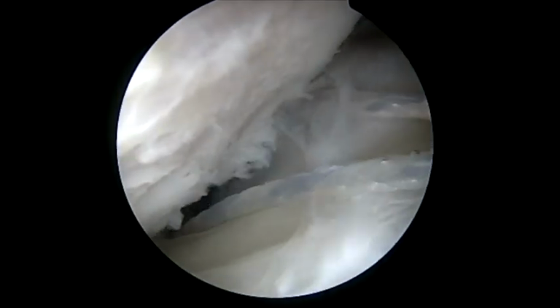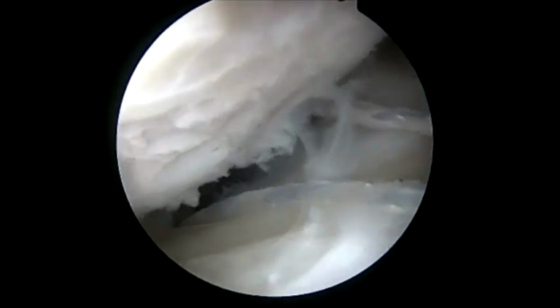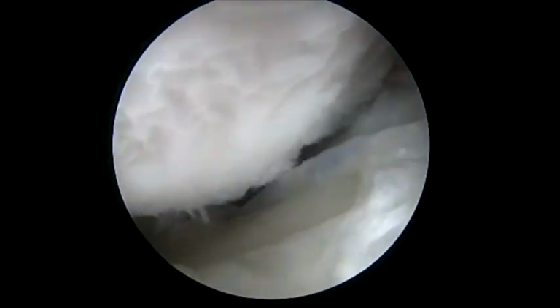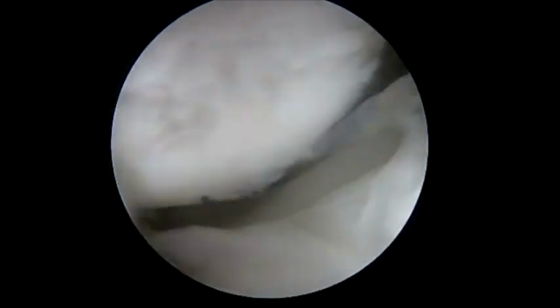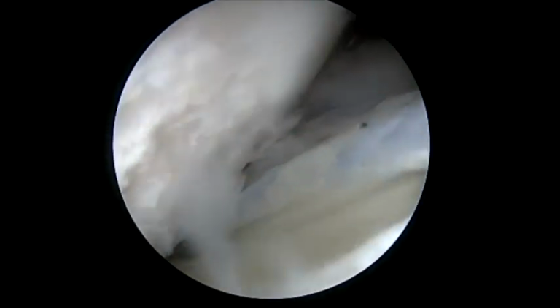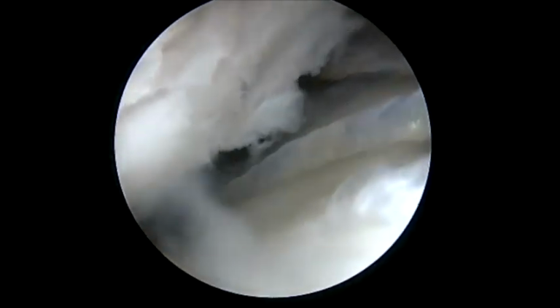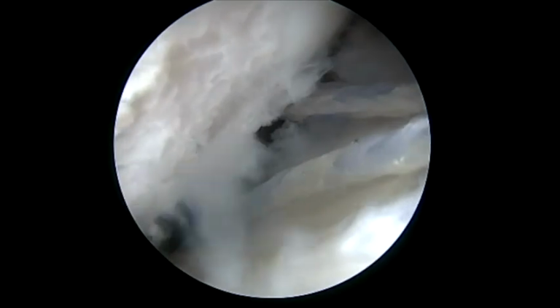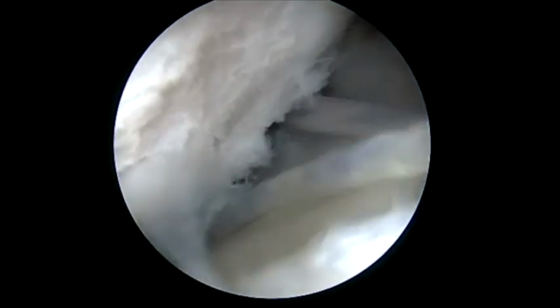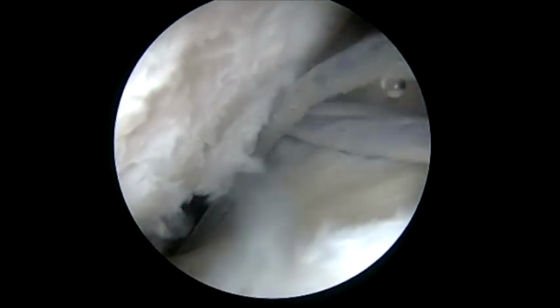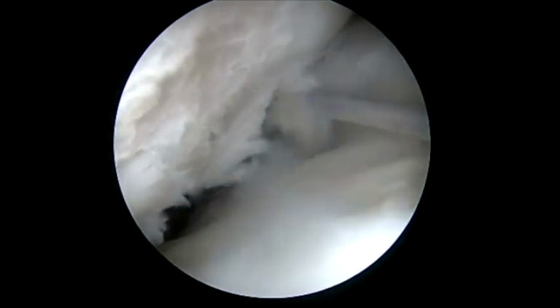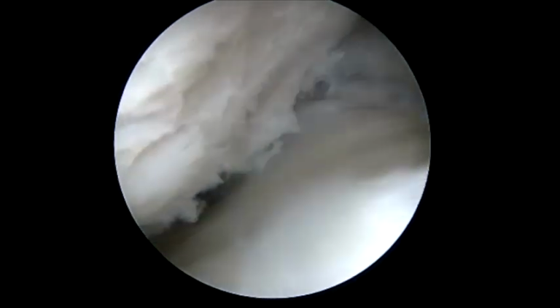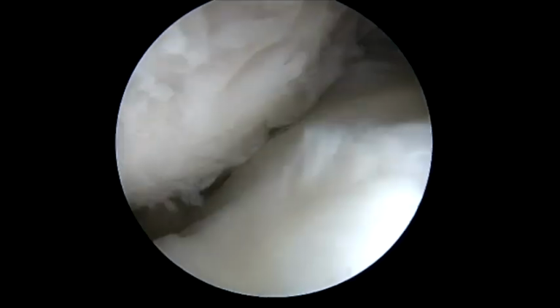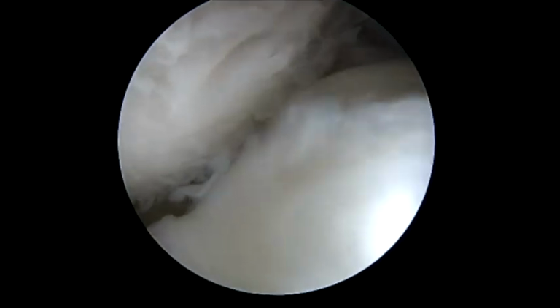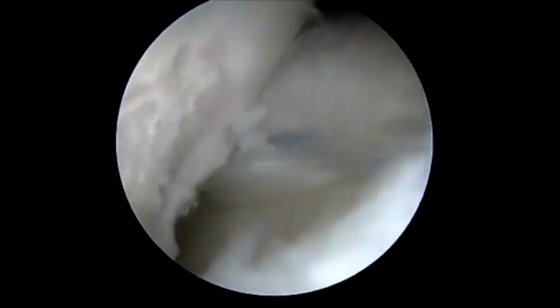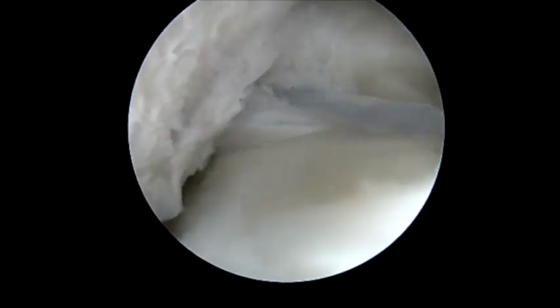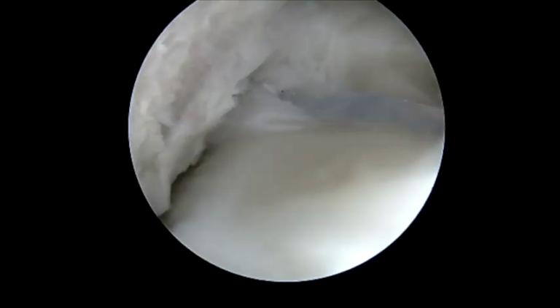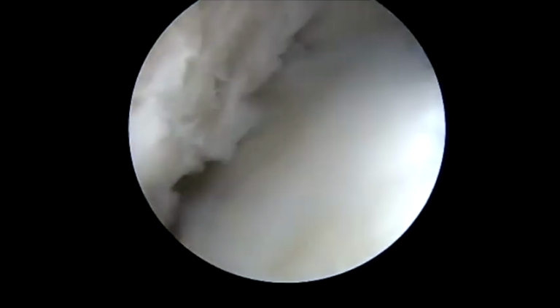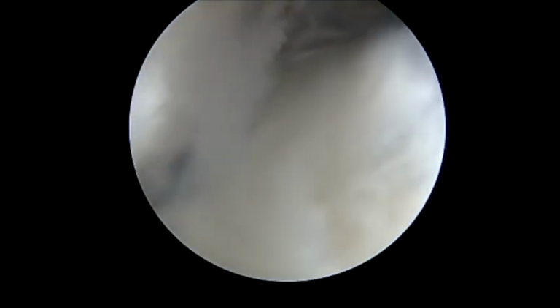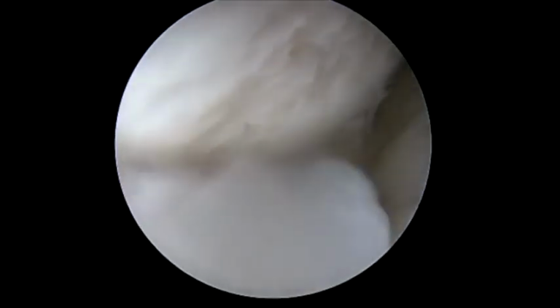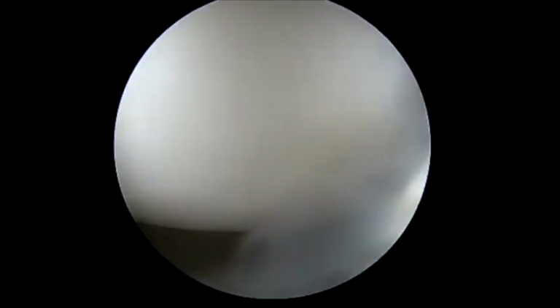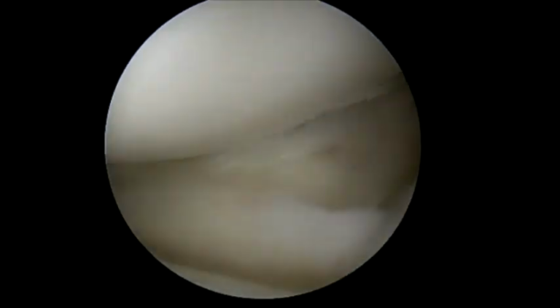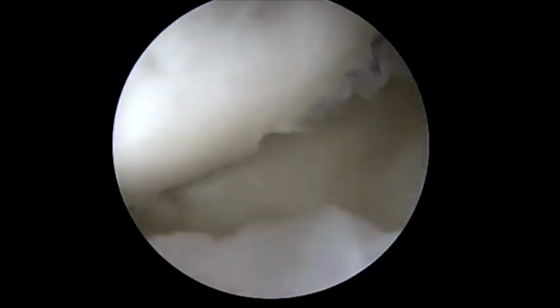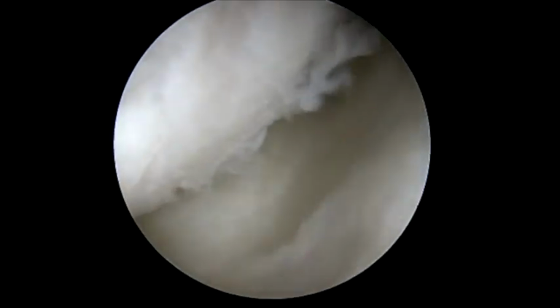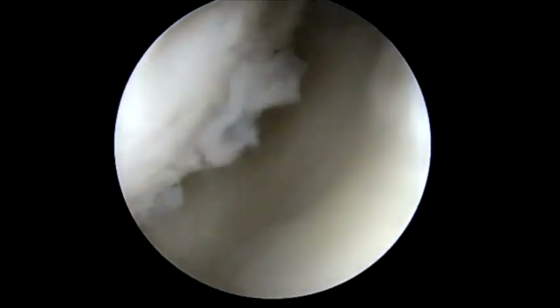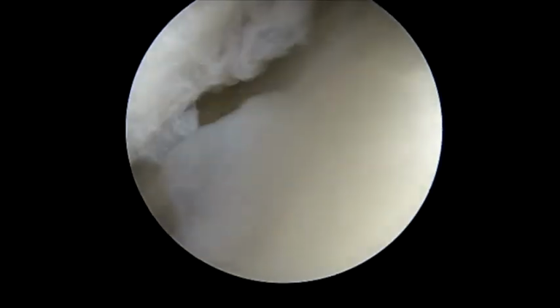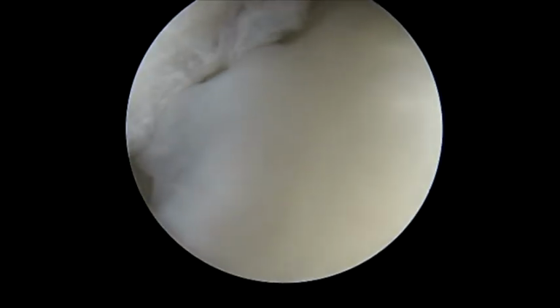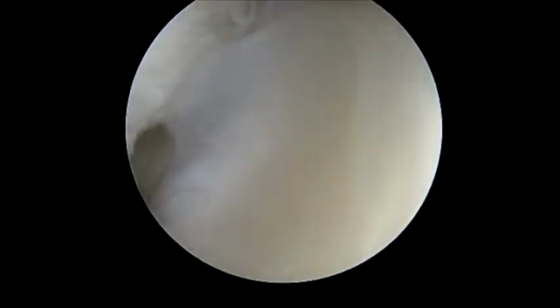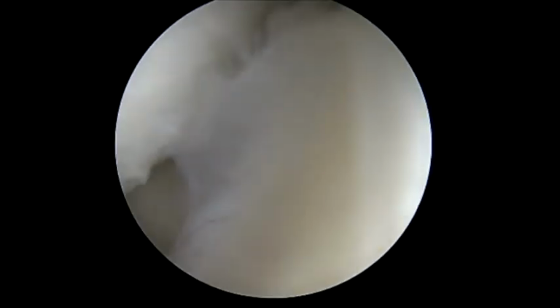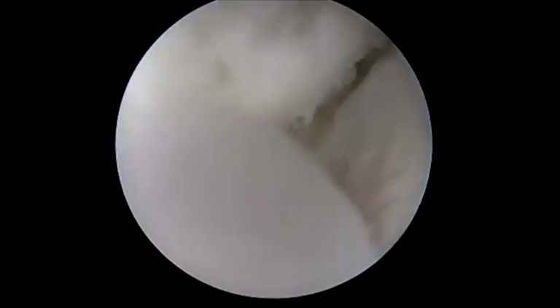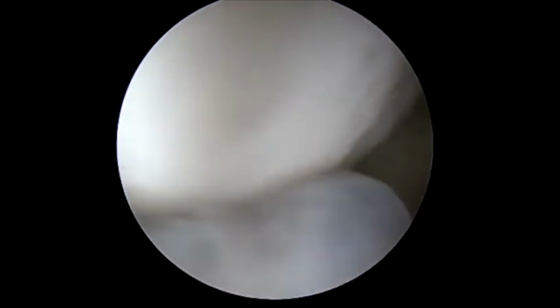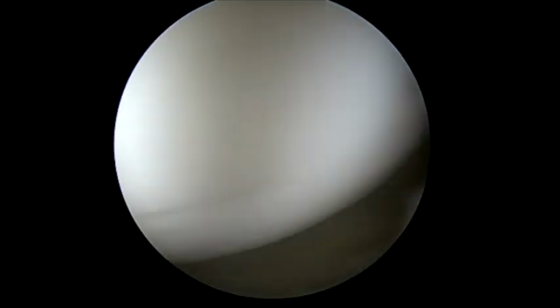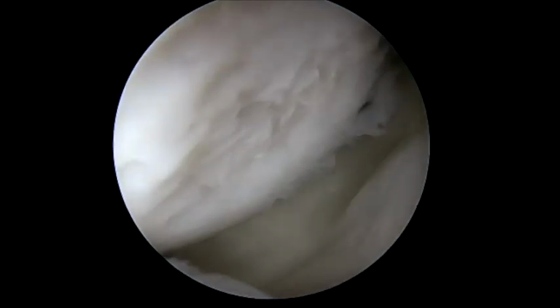This is very low profile. You can see here that once we fully engage it, the reverse HAGL is completely eliminated and we restore good tension to the inferior glenohumeral ligament on the posterior aspect.